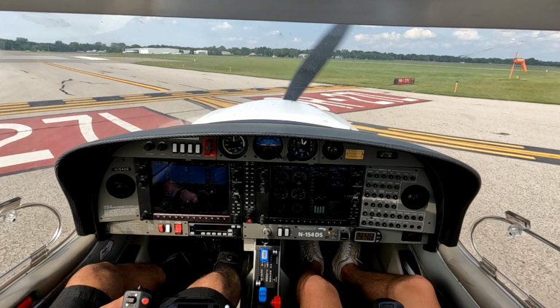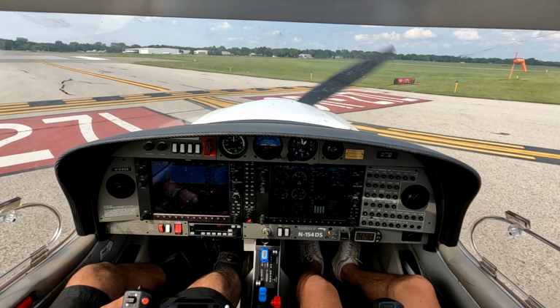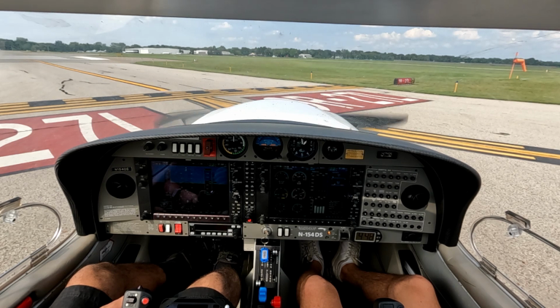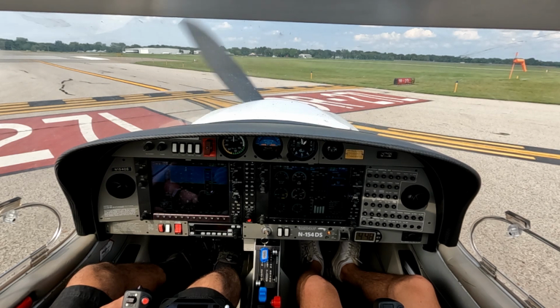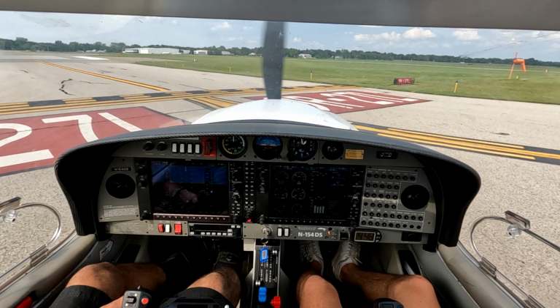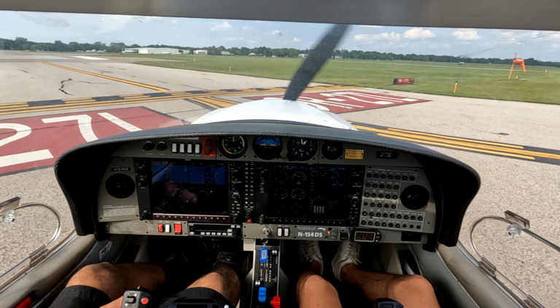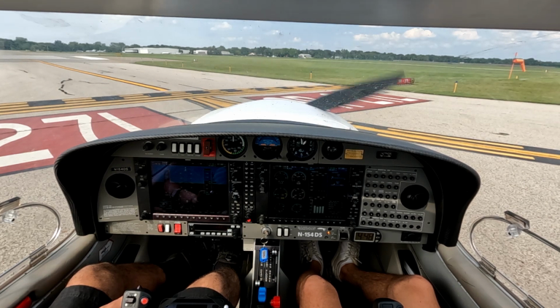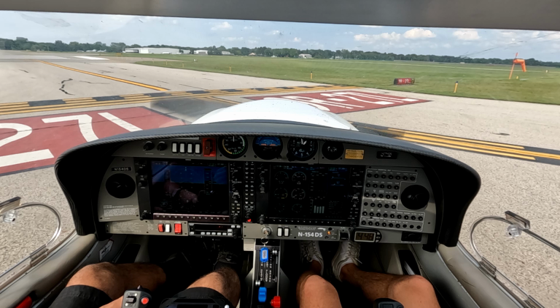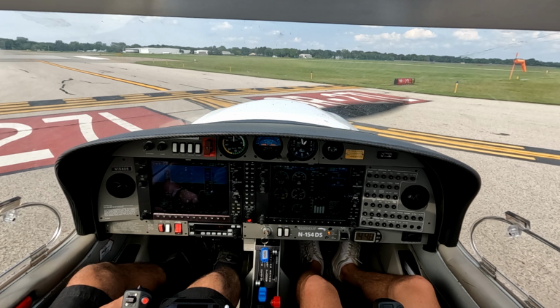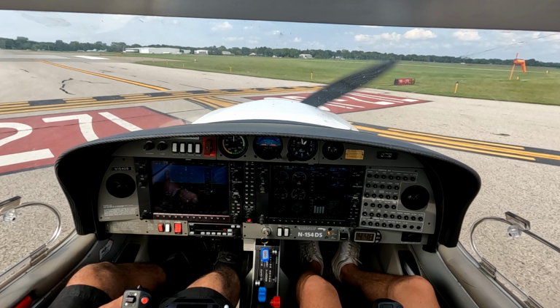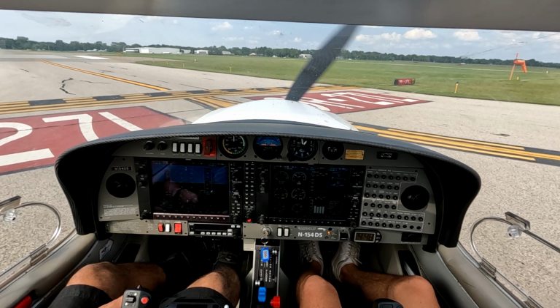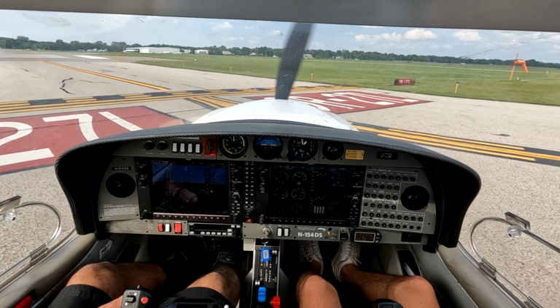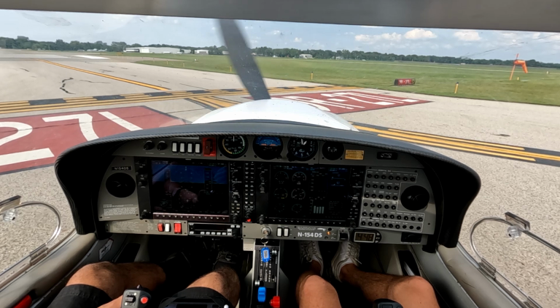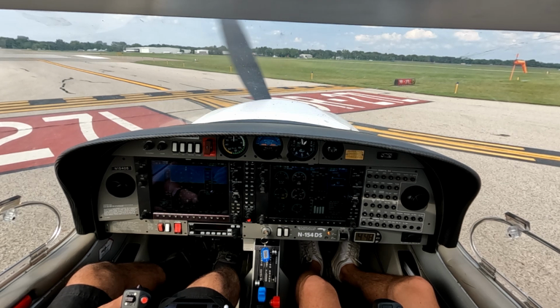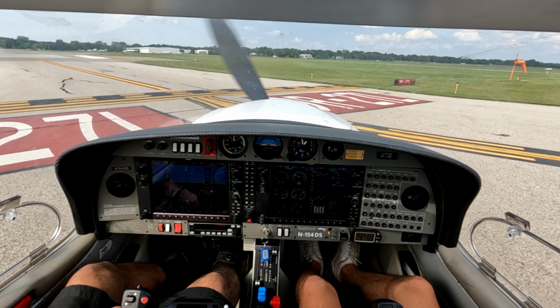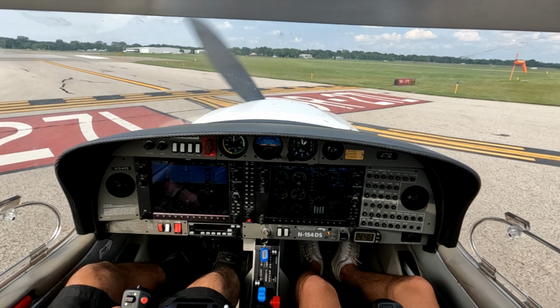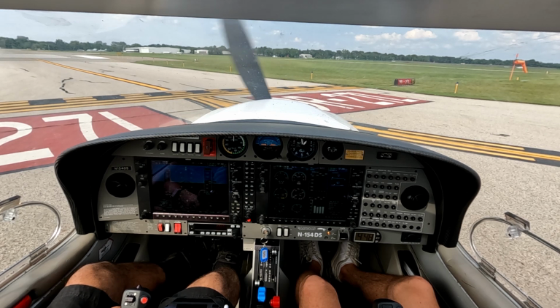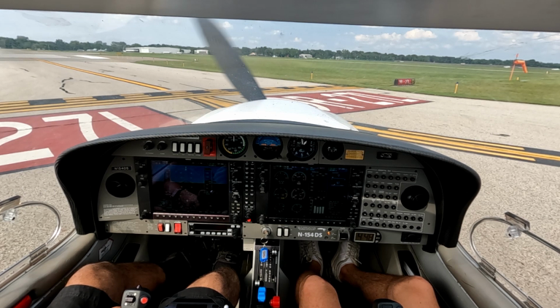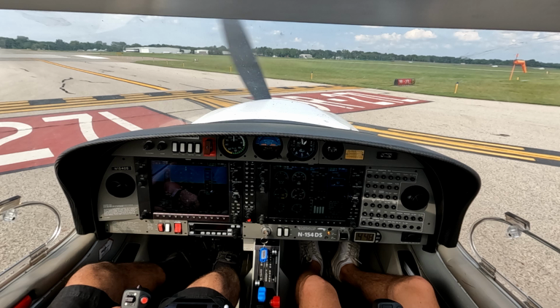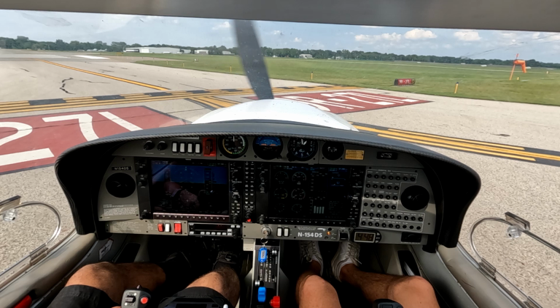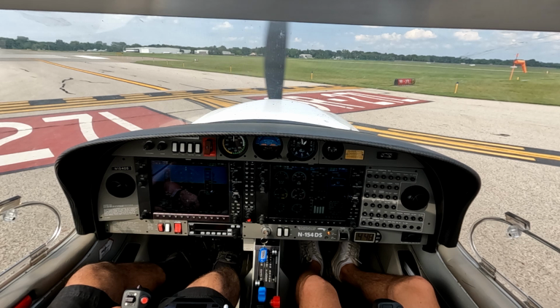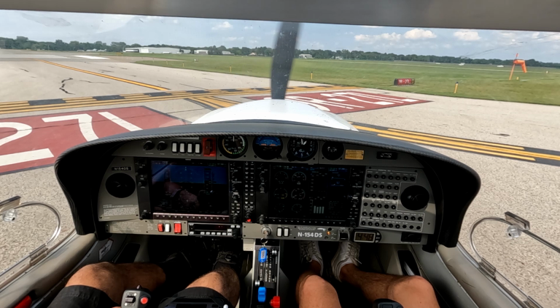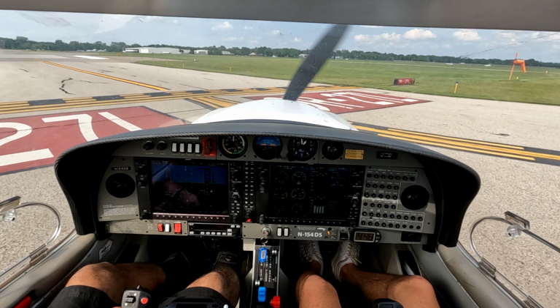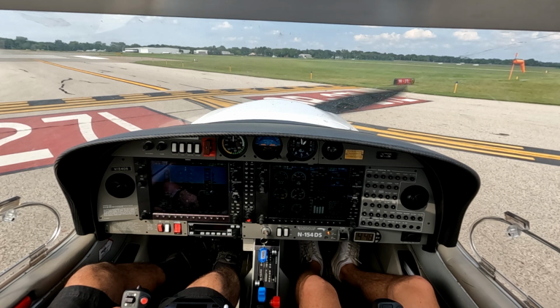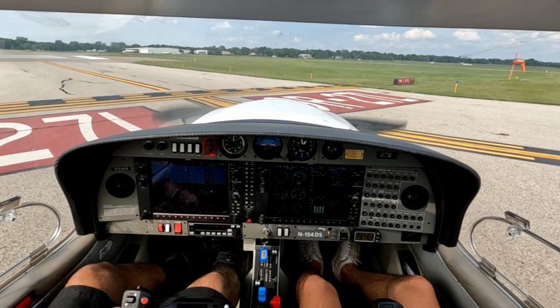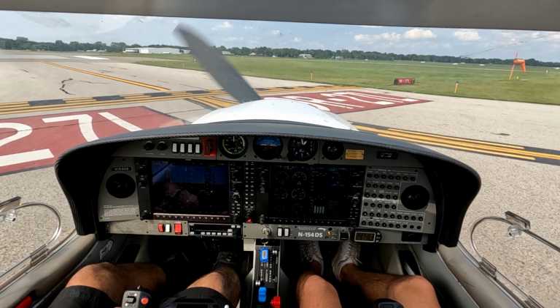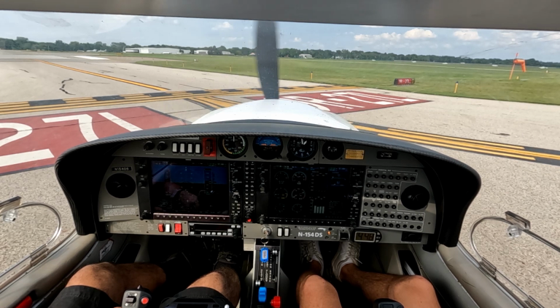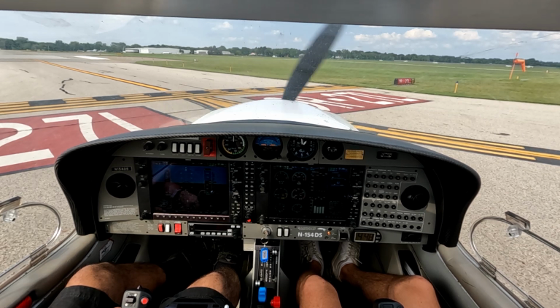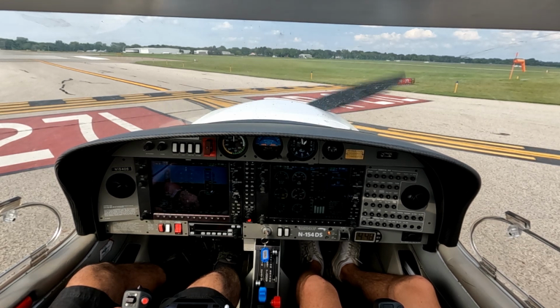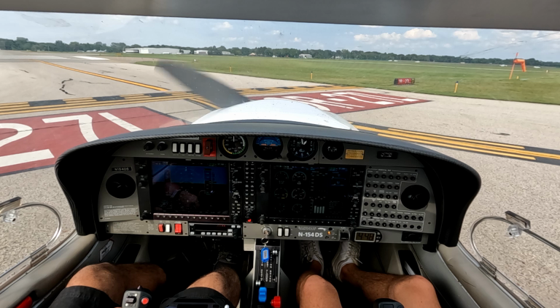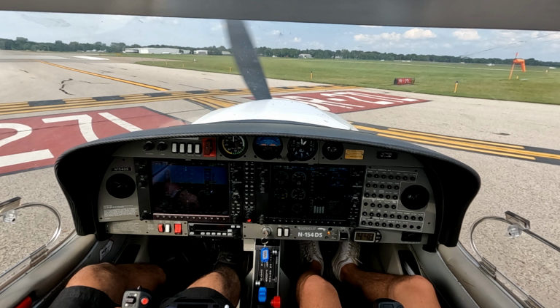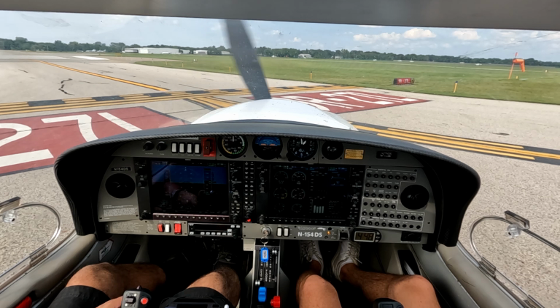Pontiac Tower, 154 Delta Sierra, holding short of 27L, ready for a visual departure to the northeast. Tower responds: 27L, 154 Delta Sierra, Pontiac Tower — fly straight out, I'll call your turn for traffic, runway 27L, clear for takeoff.